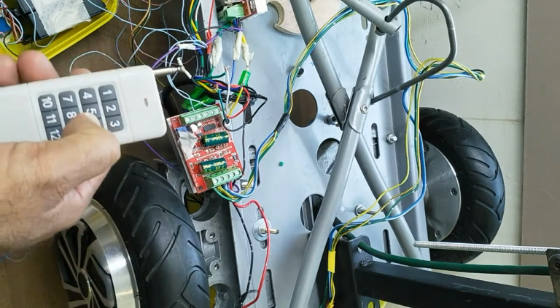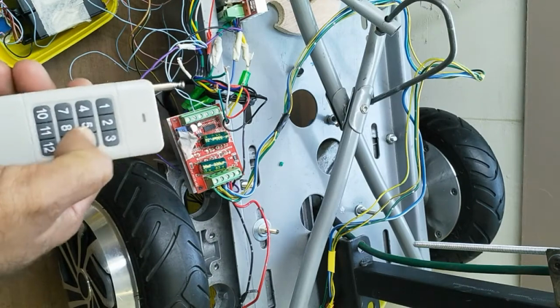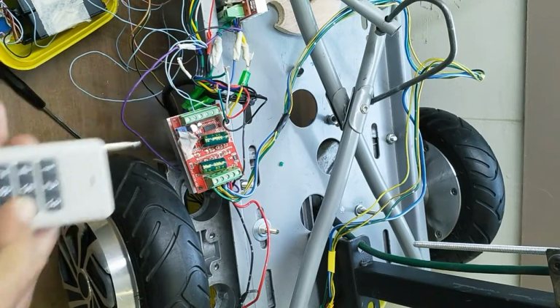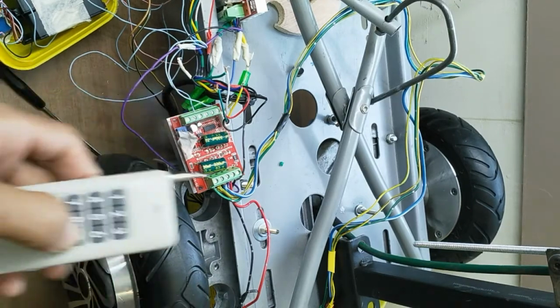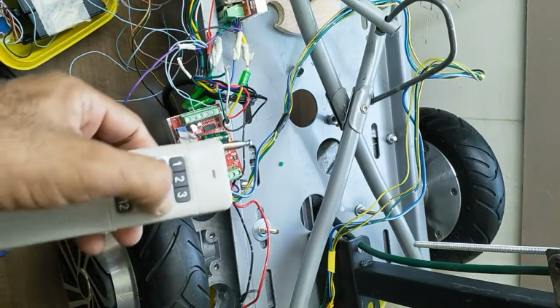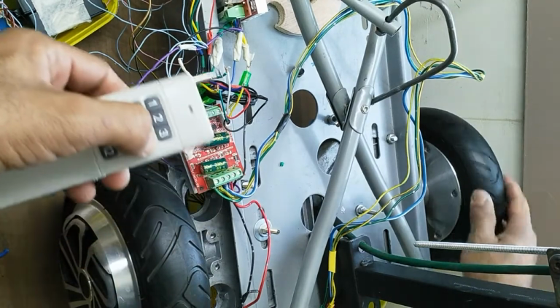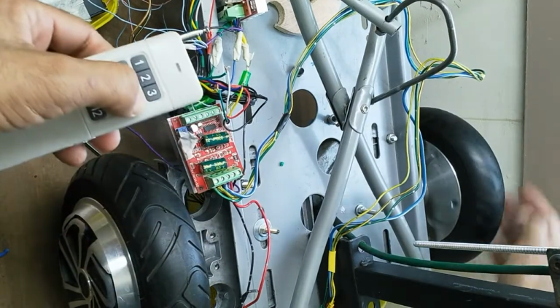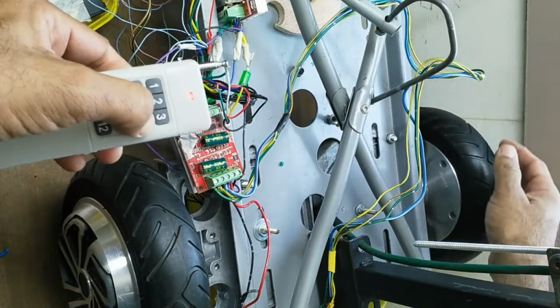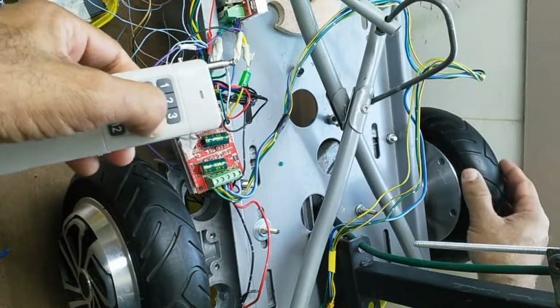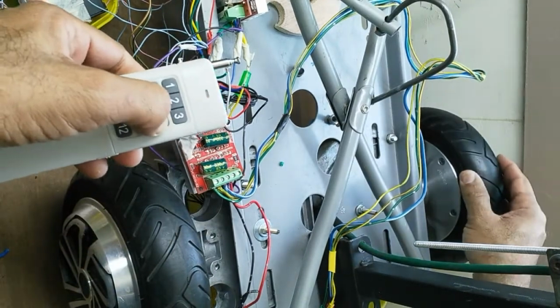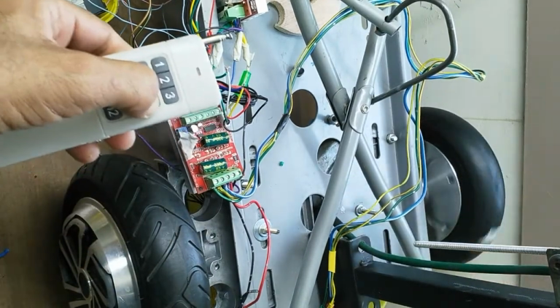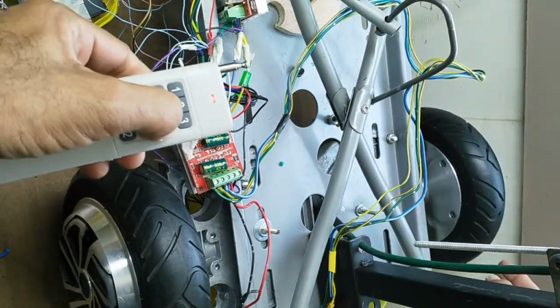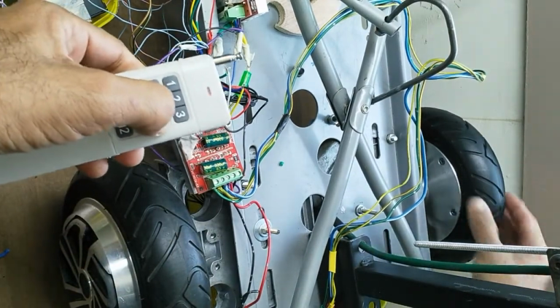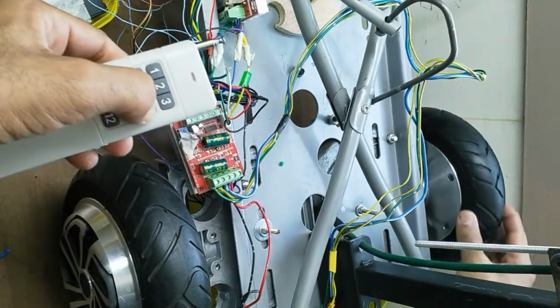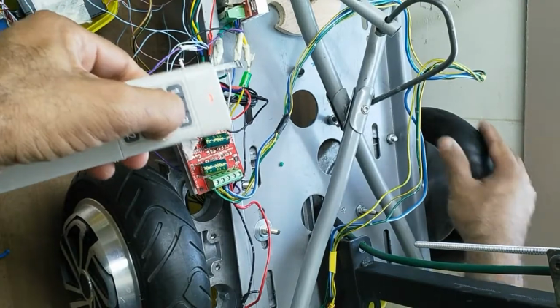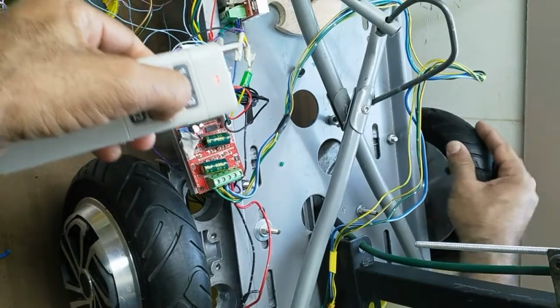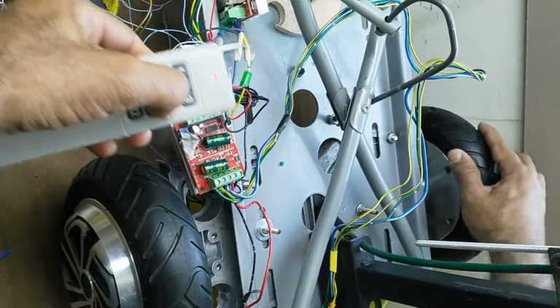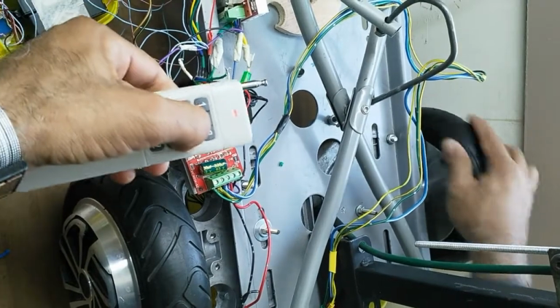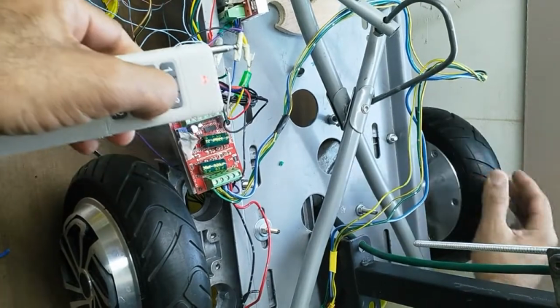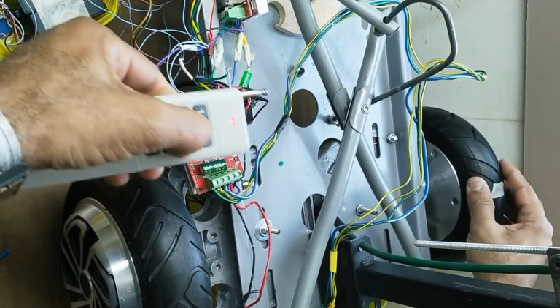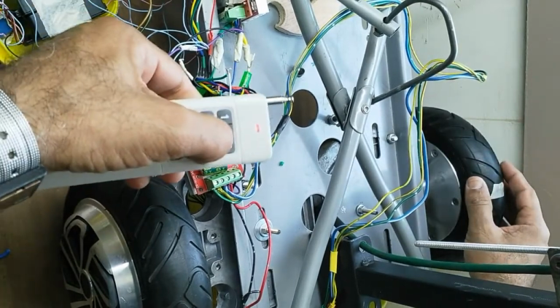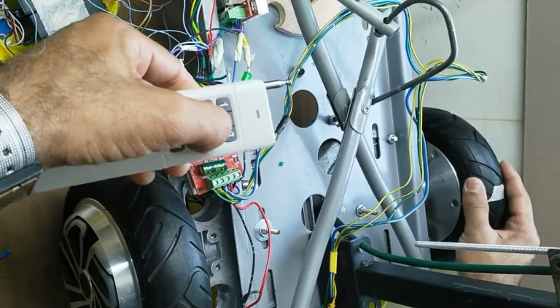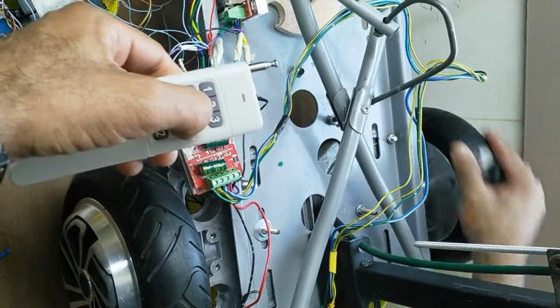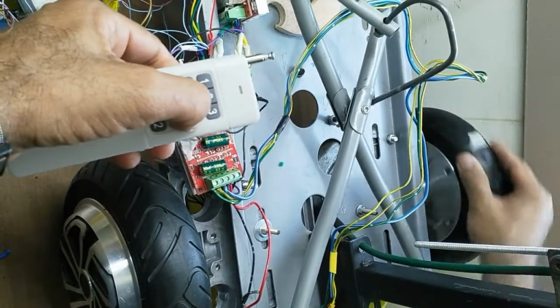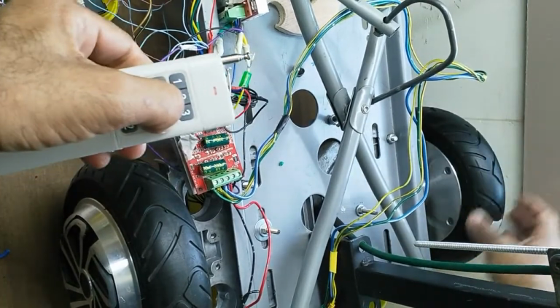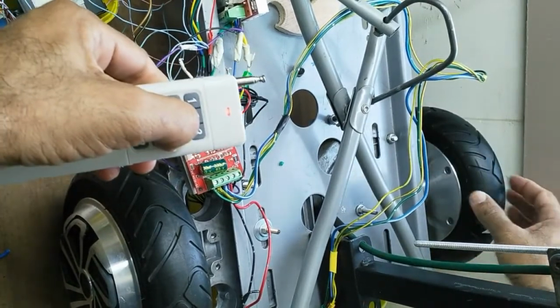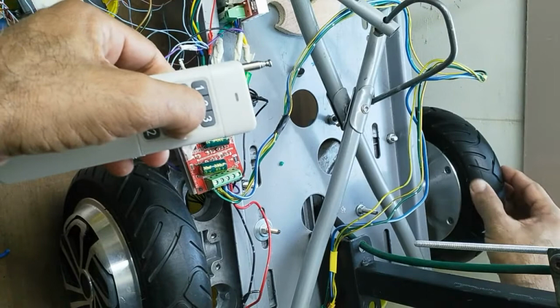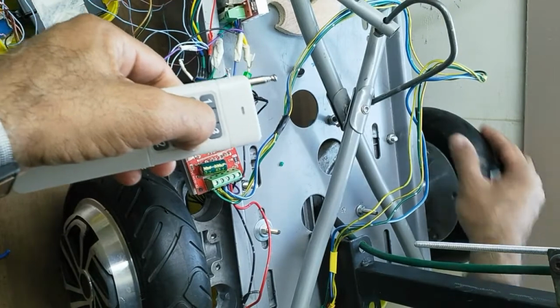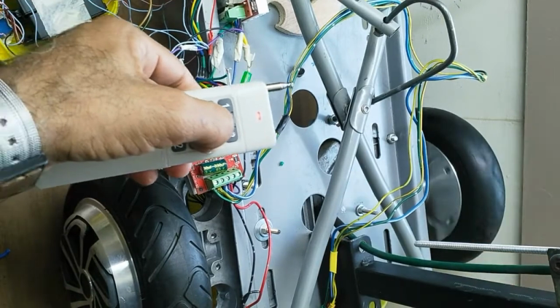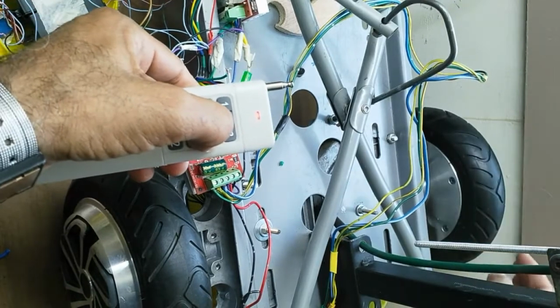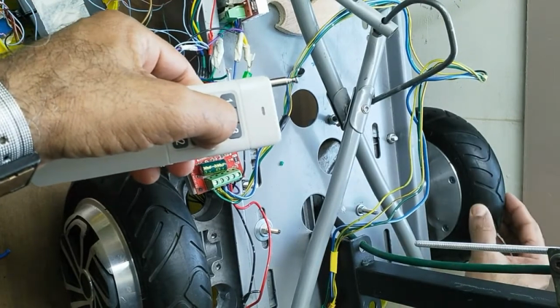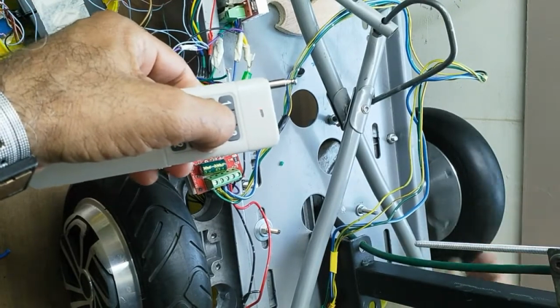The BLDC motor is designed with multiple pole pairs: one pole pair, two pole pairs, and four pole pairs. It depends on how many coils are designed. The combined effect produces more torque and more power output from the motor.